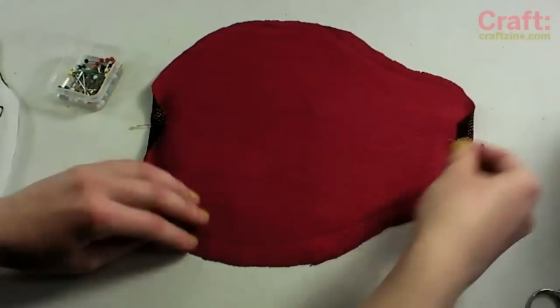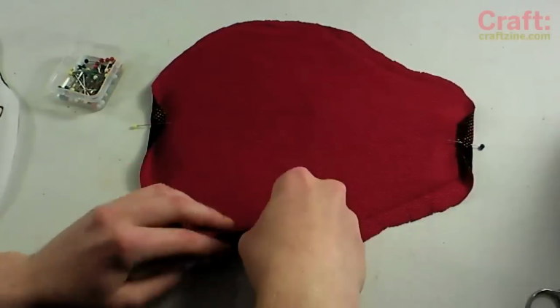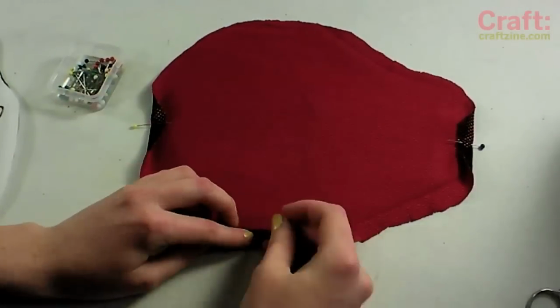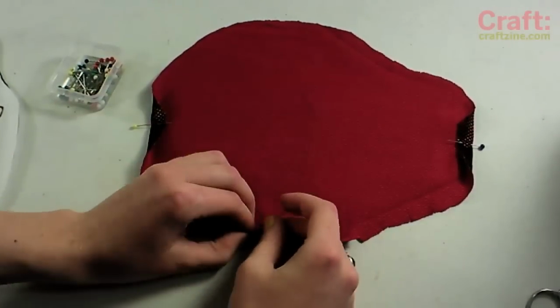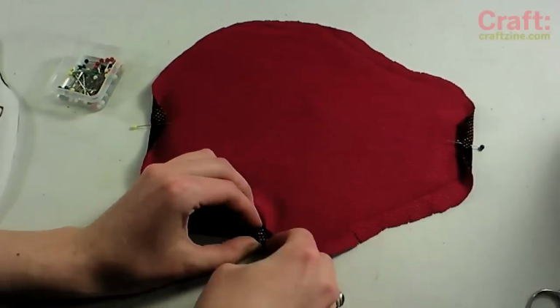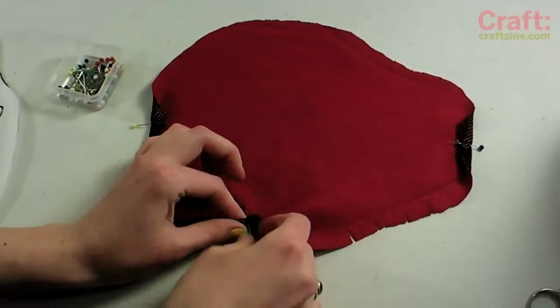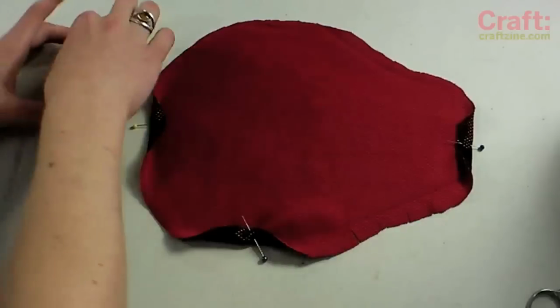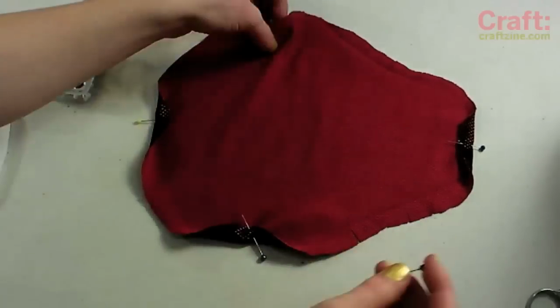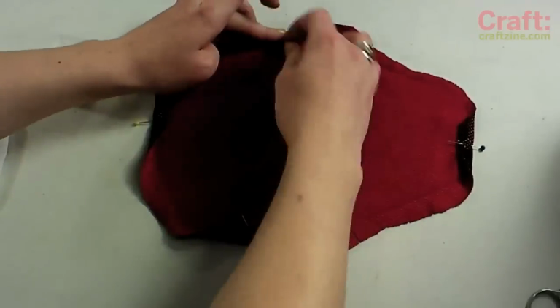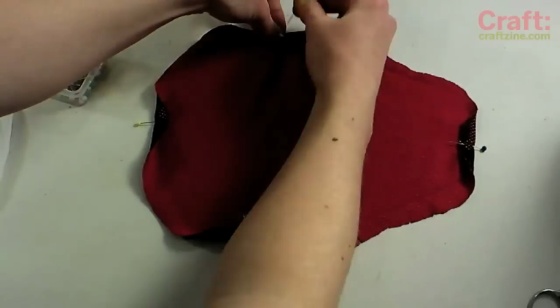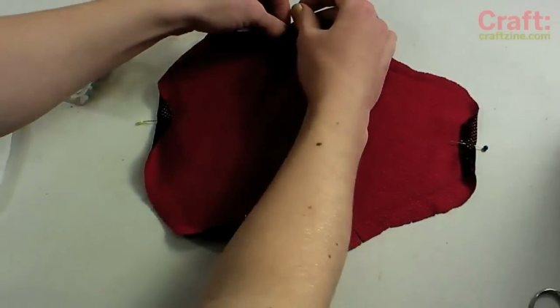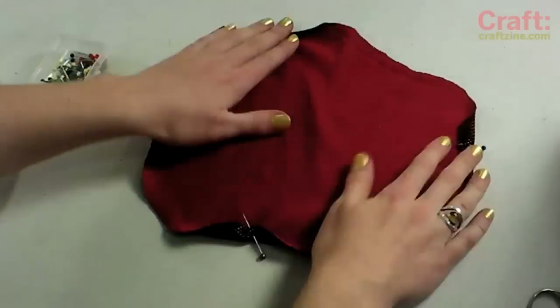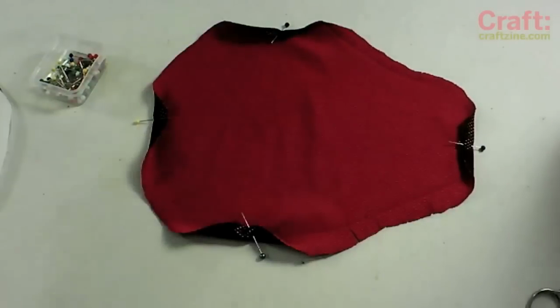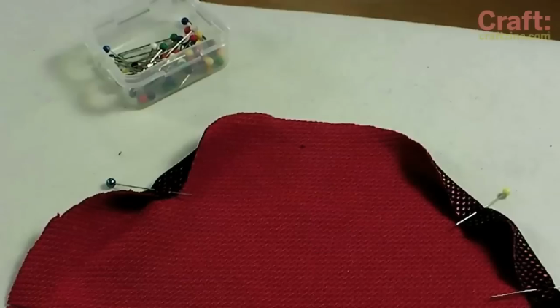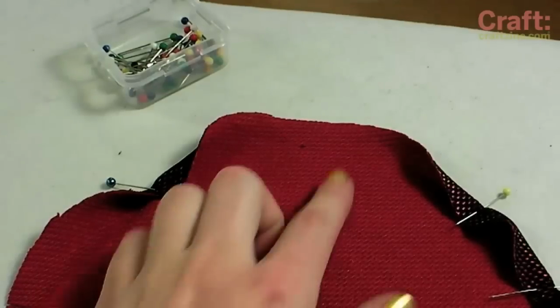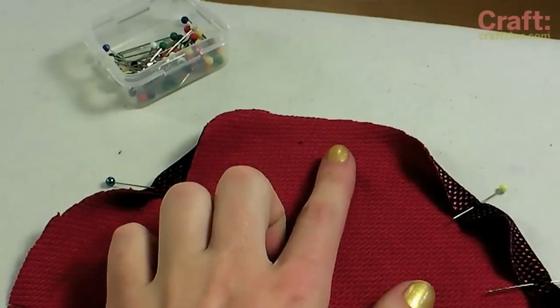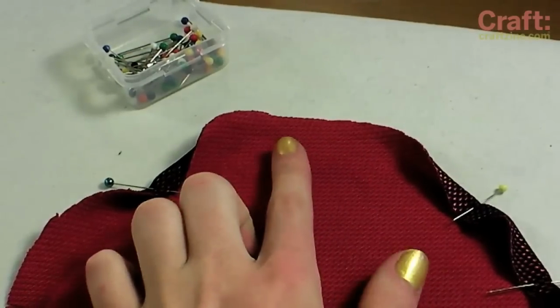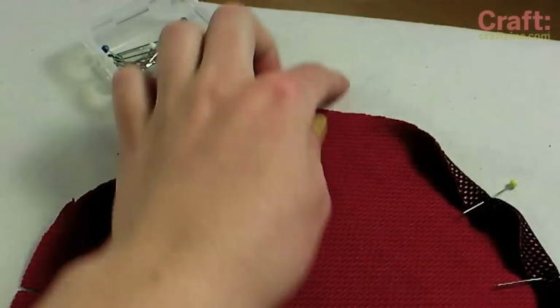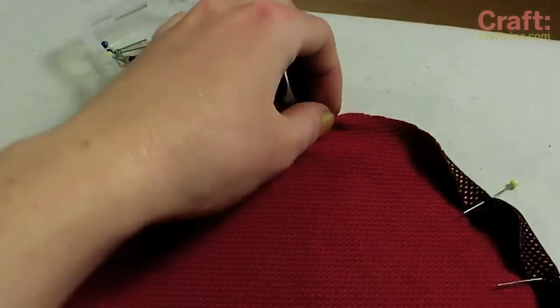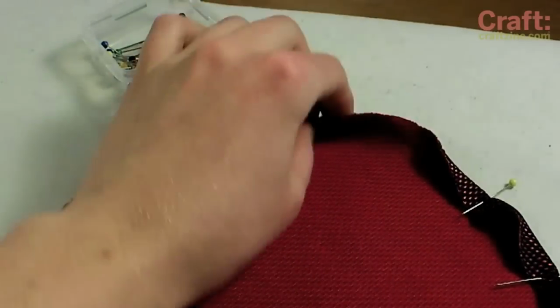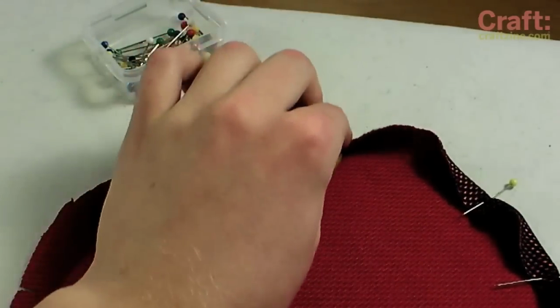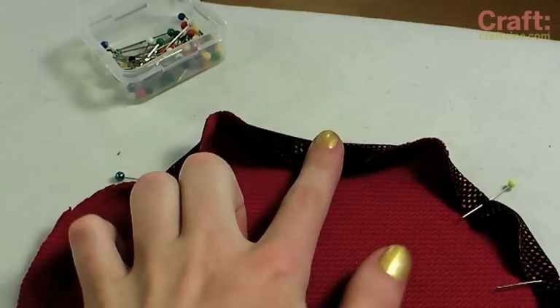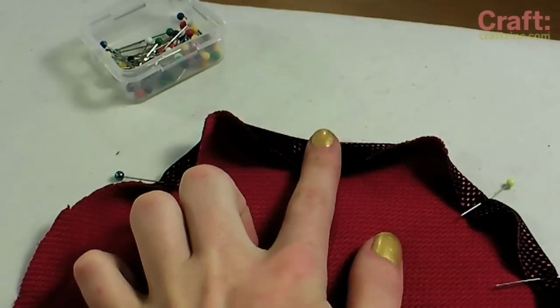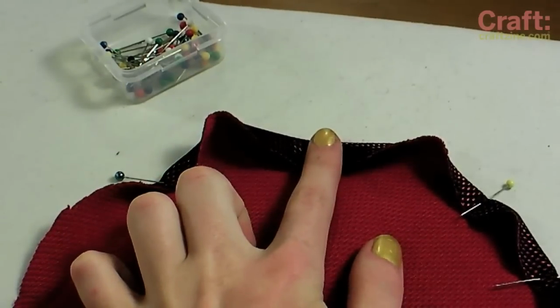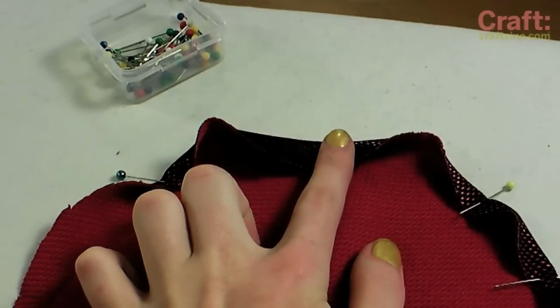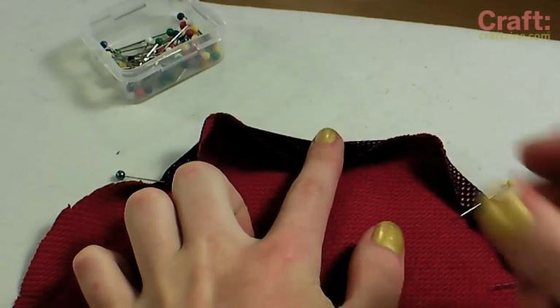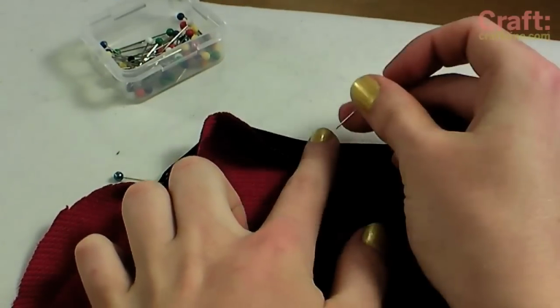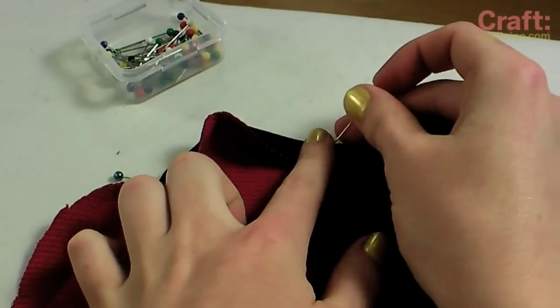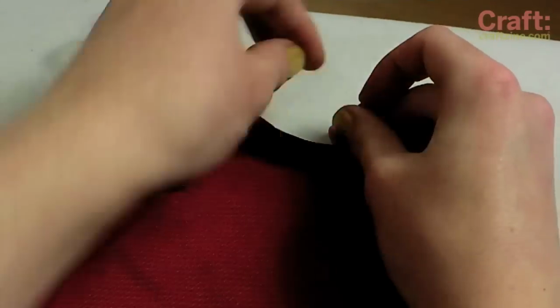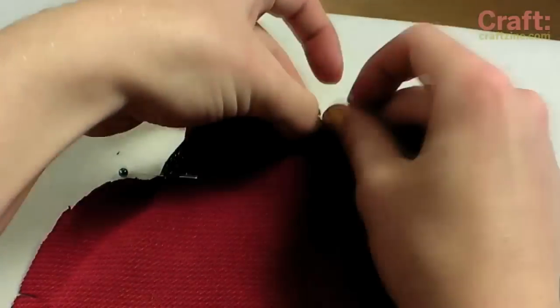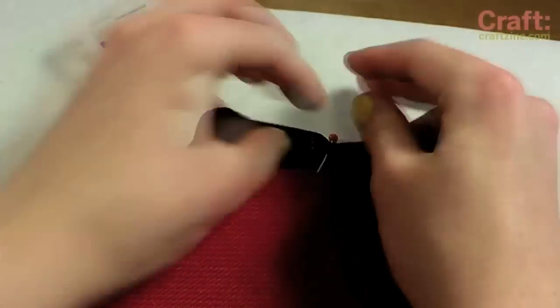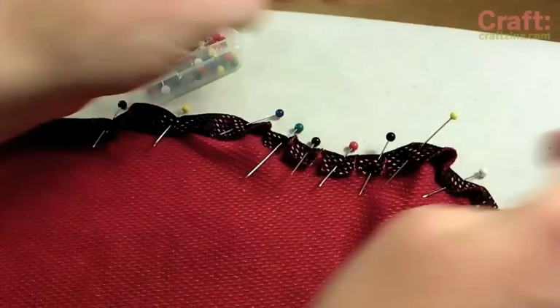Start pinning a 3 quarter inch hem along the edge. I like to pin points directly across from each other first, then gradually fill in the remaining sections by bisecting them with pins until the entire edge is secured. For this project, the more pins the better.